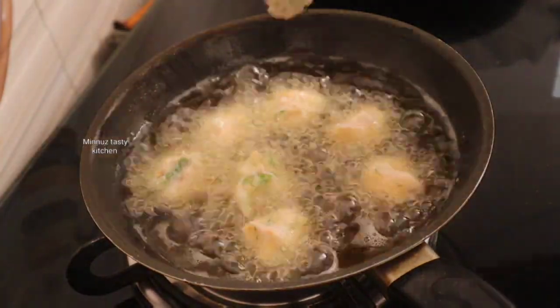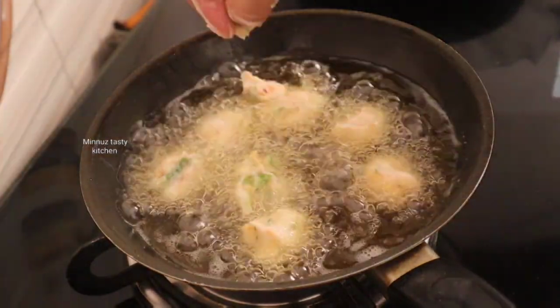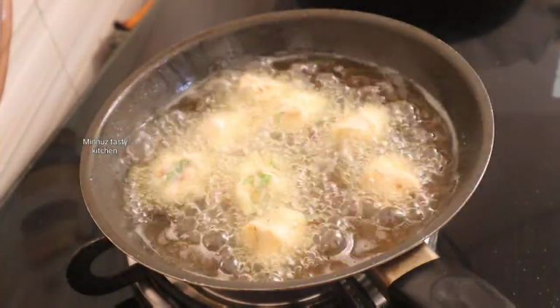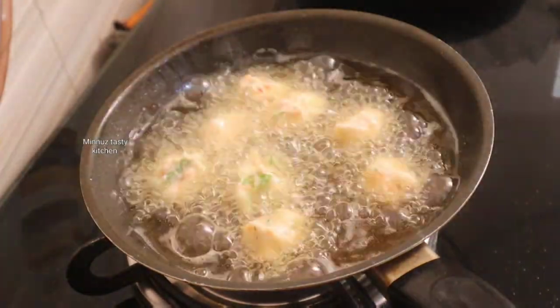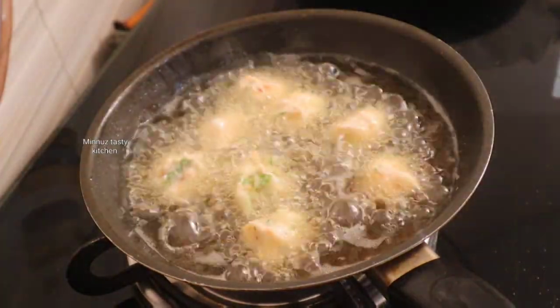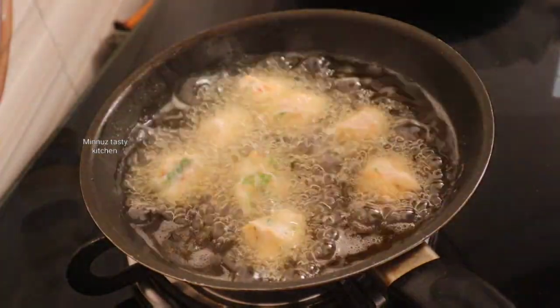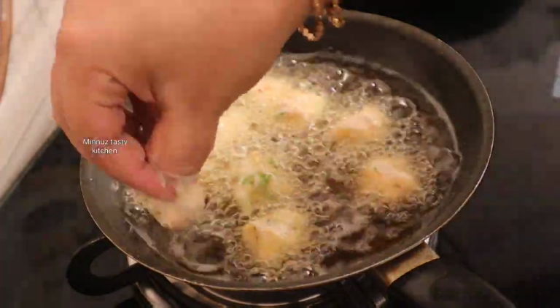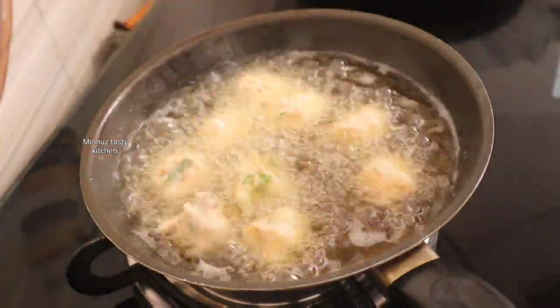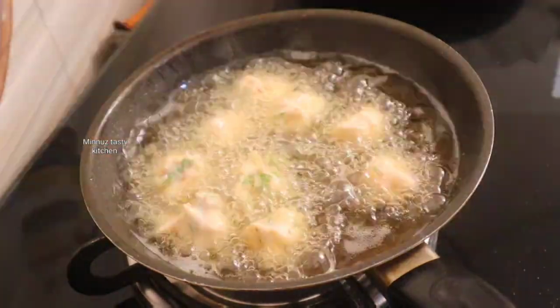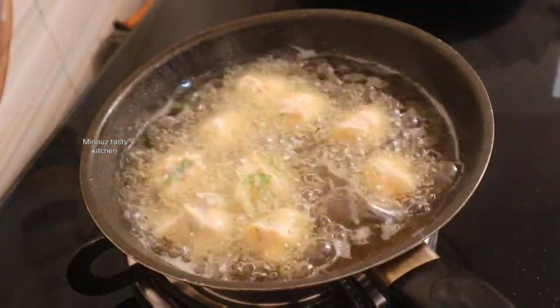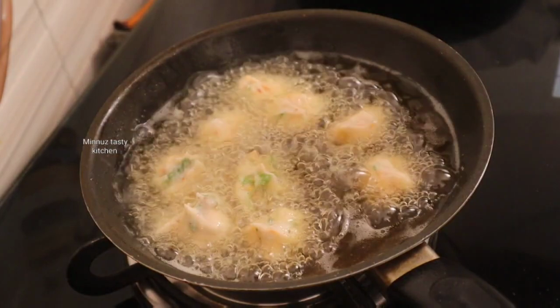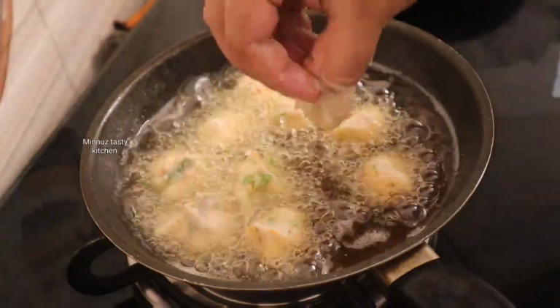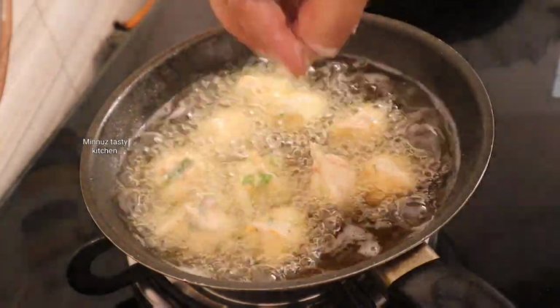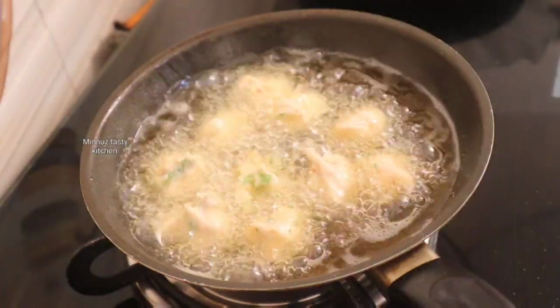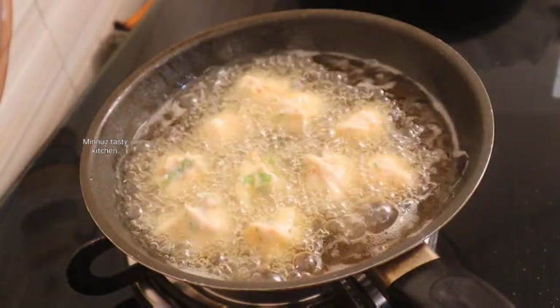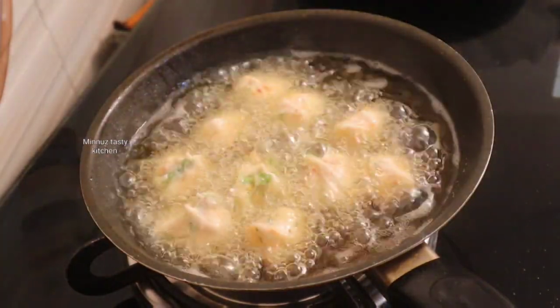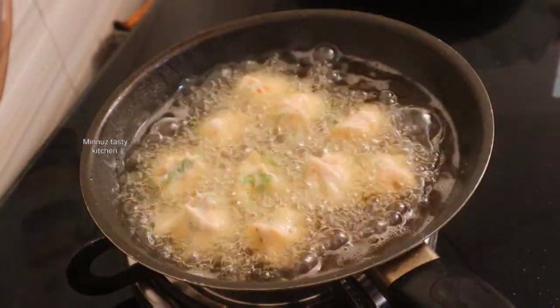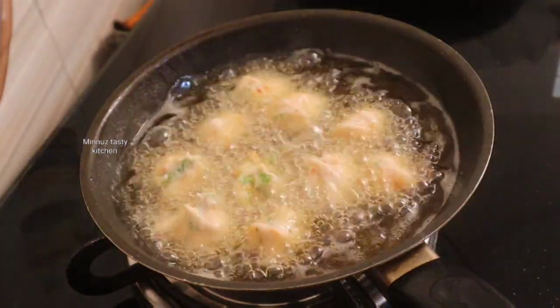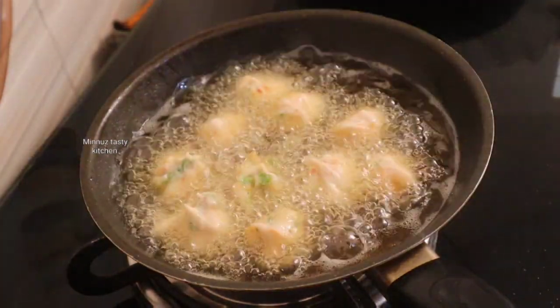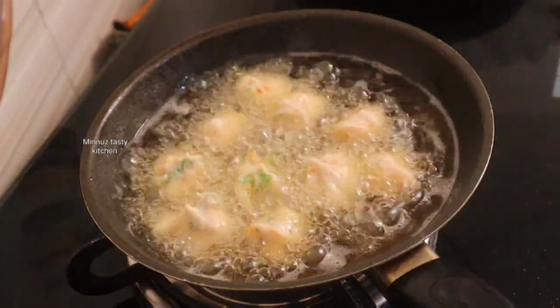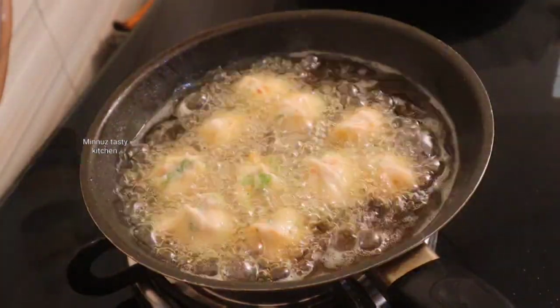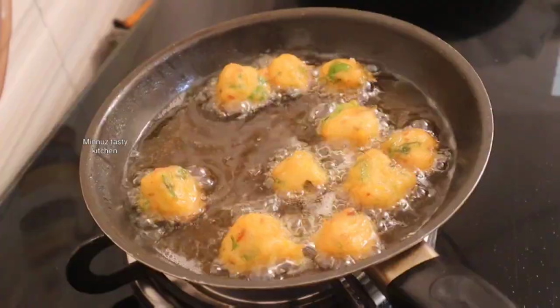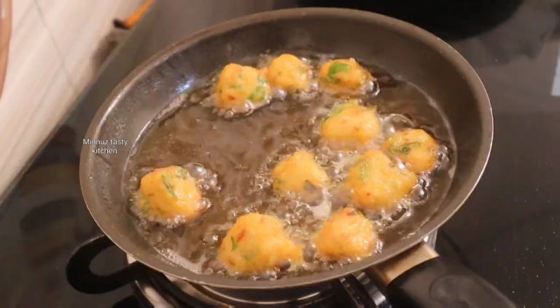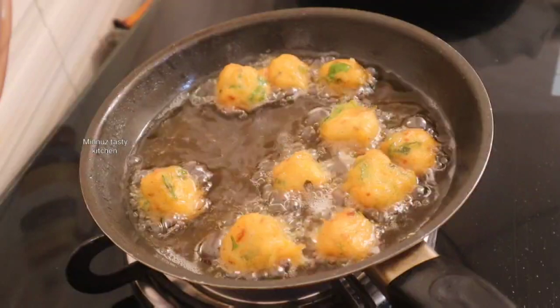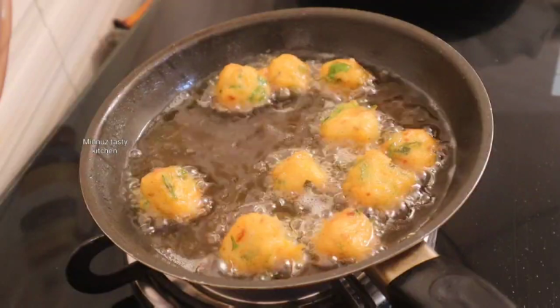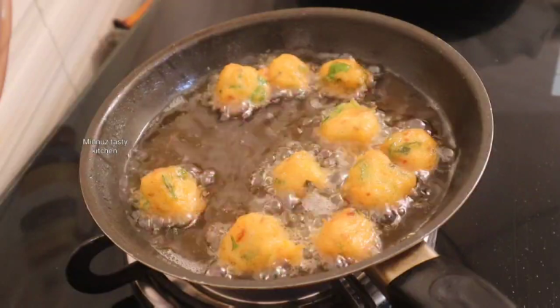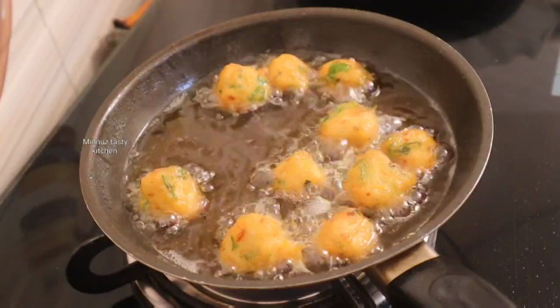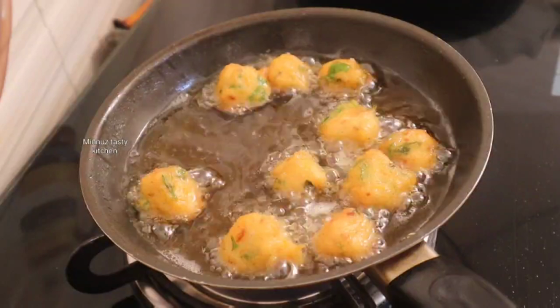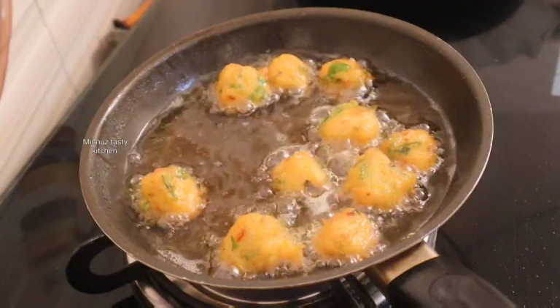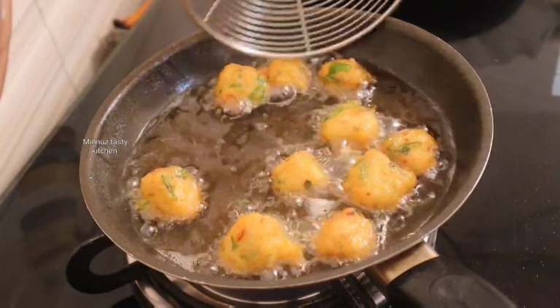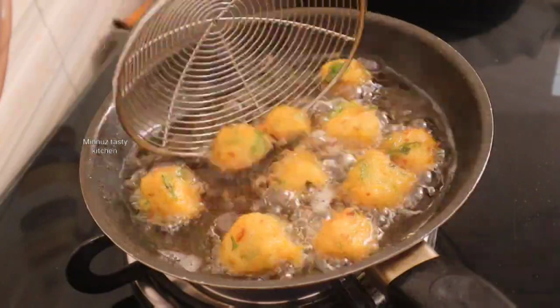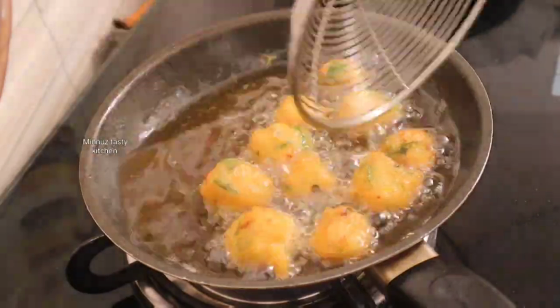If you want to try it, let's add a little bit of sauce. You can add a little bit of sauce. You will need to add a little bit.